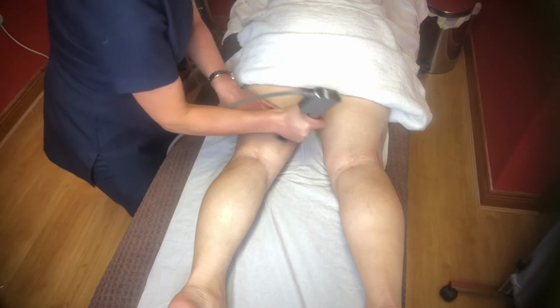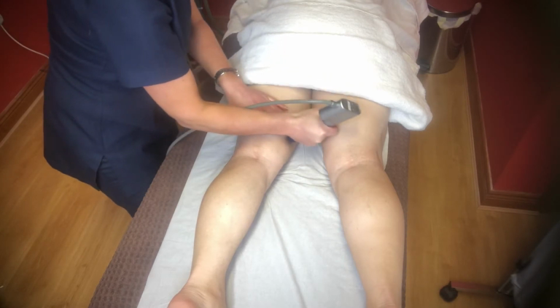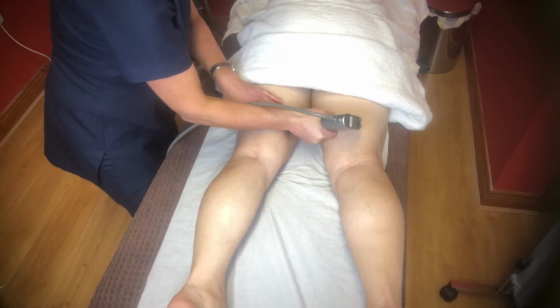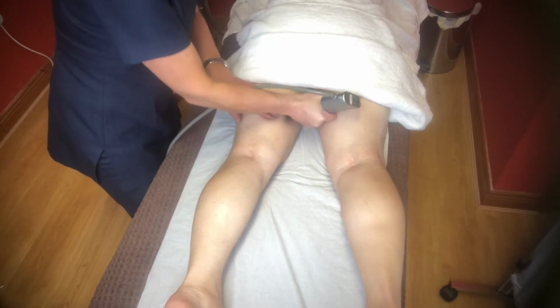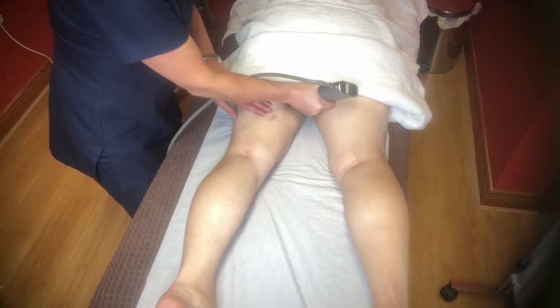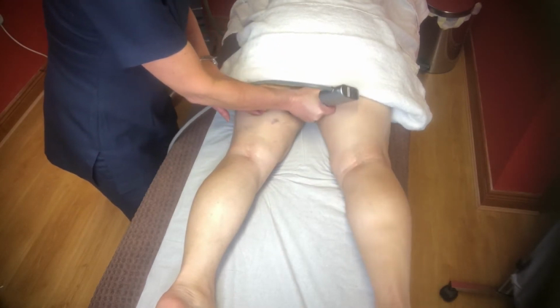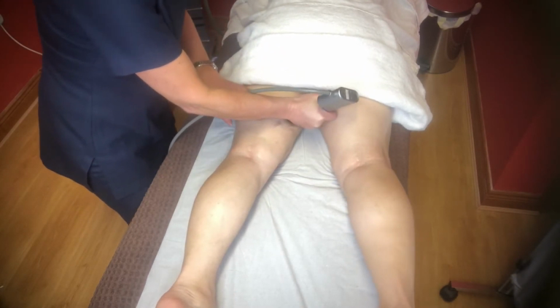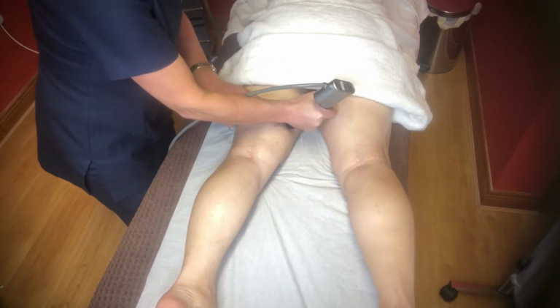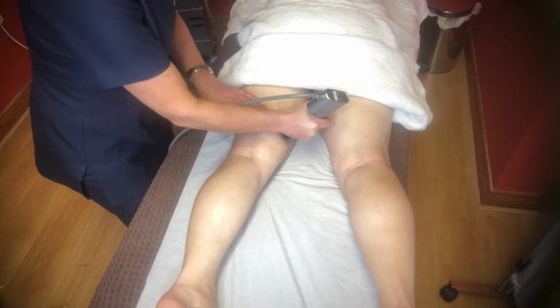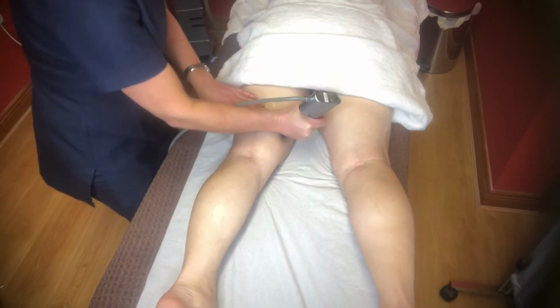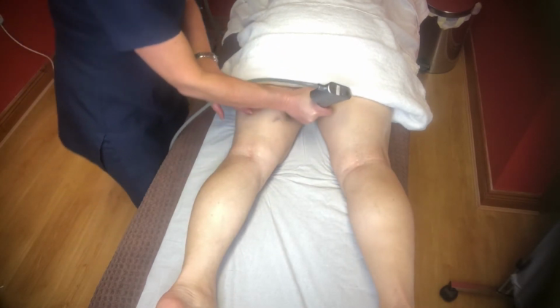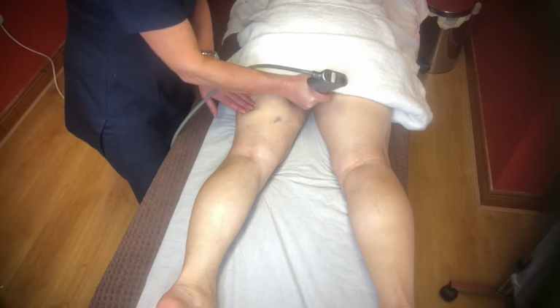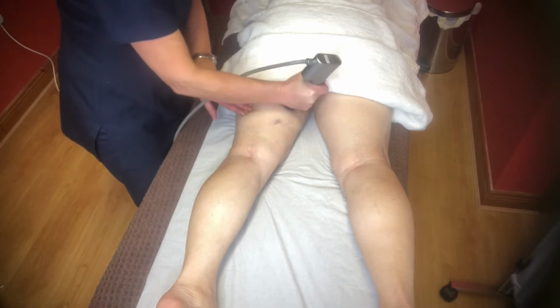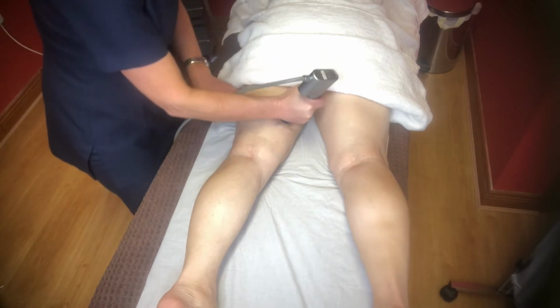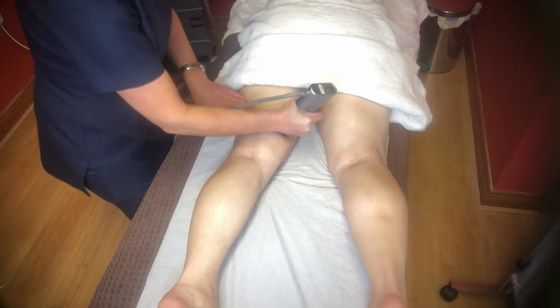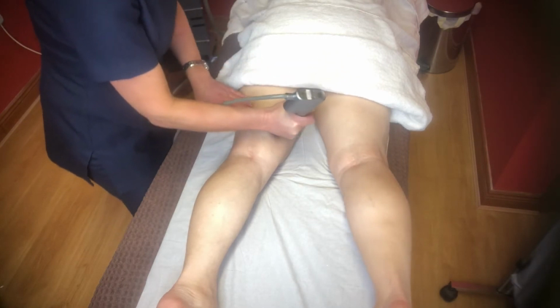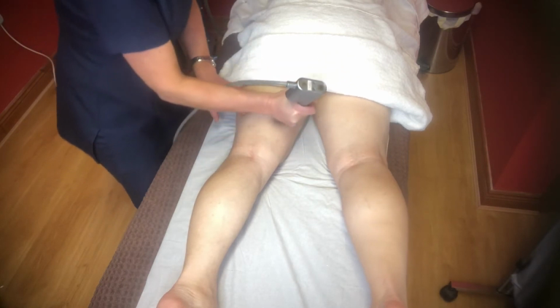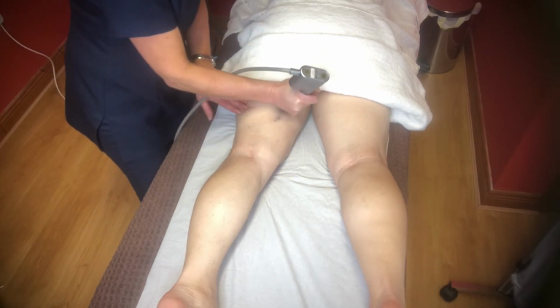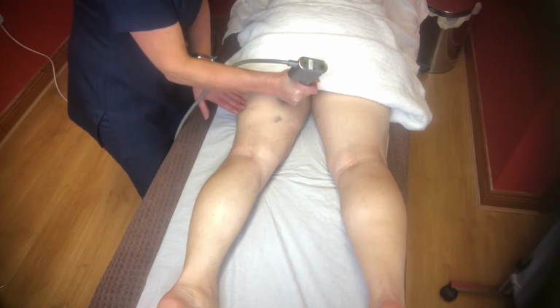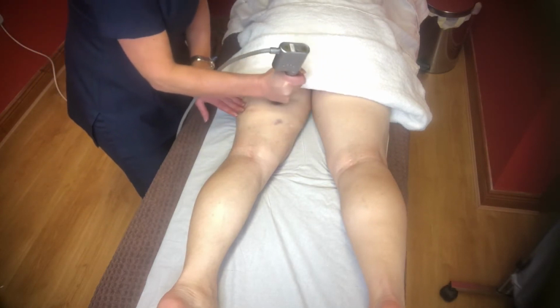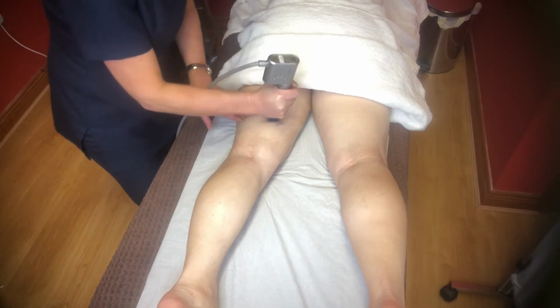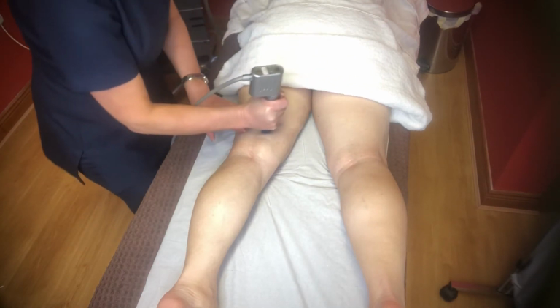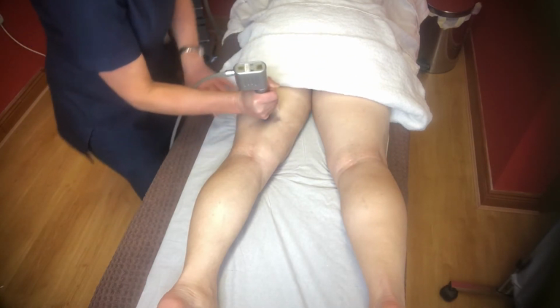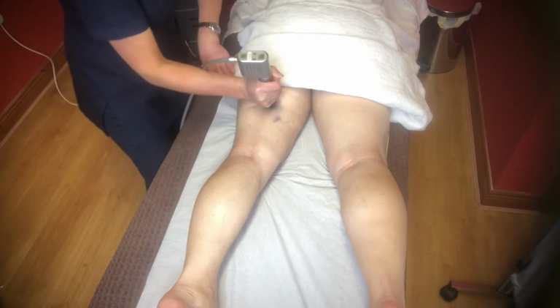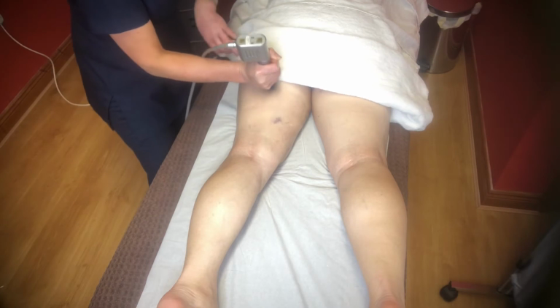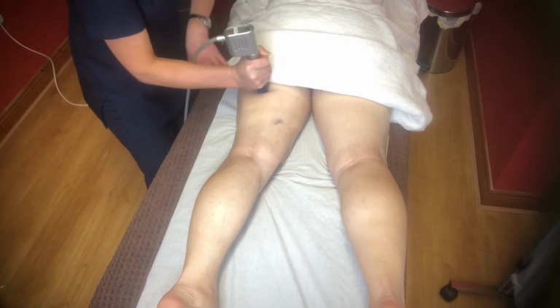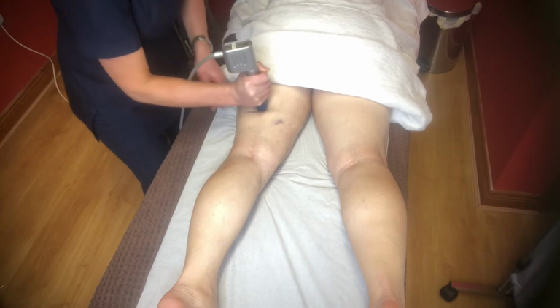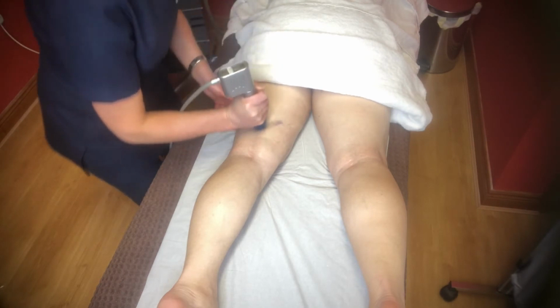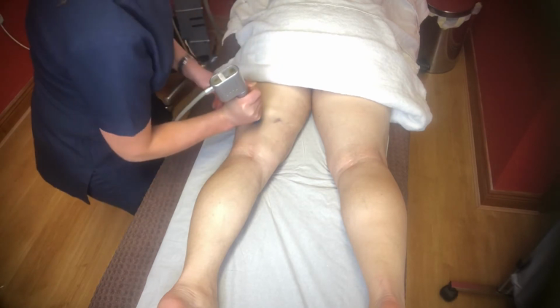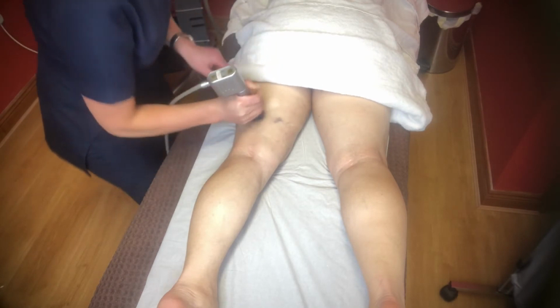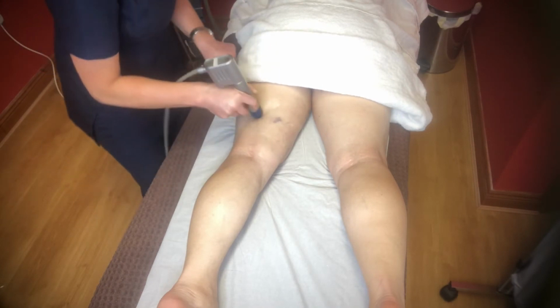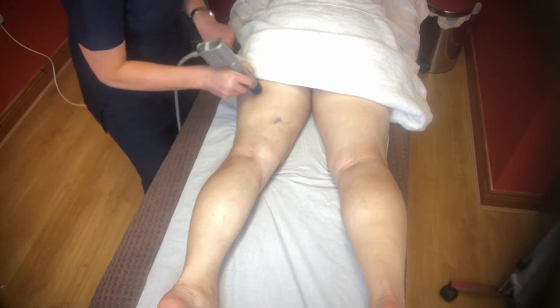The STORTZ Medical AWT system is the leader in the field of shockwave therapy and is backed up with clinical studies. It is a pain-free, safe and proven system for inch loss and cellulite reduction.